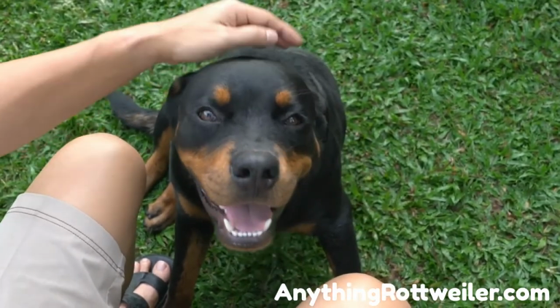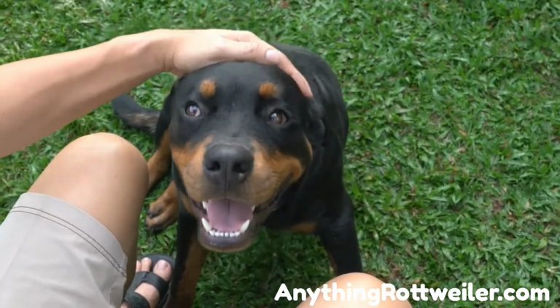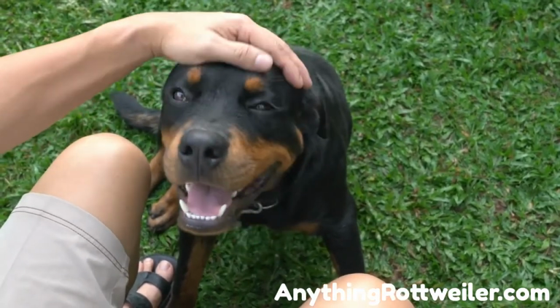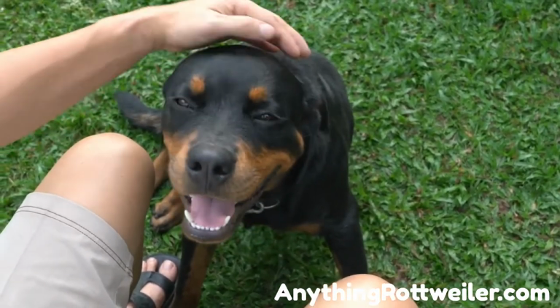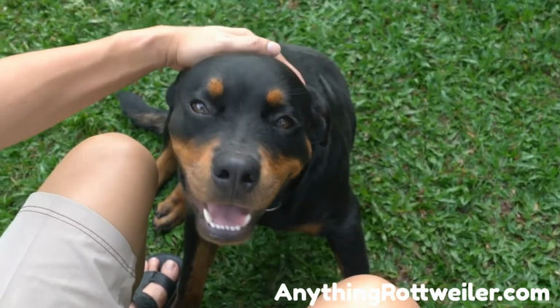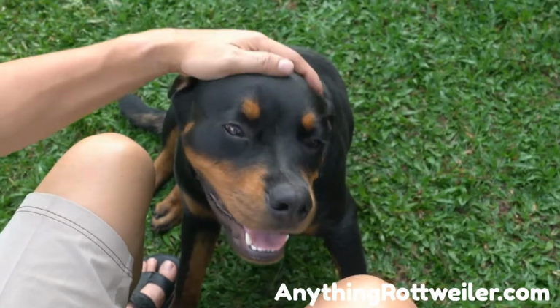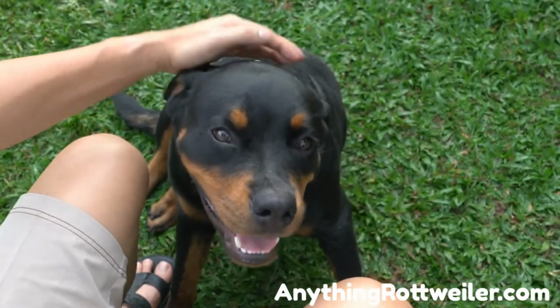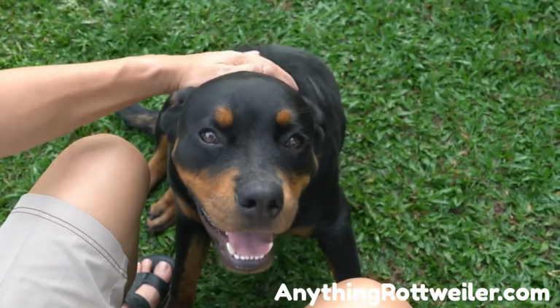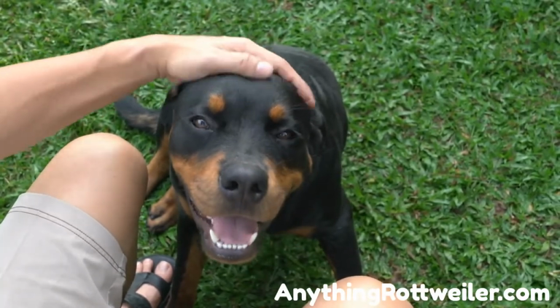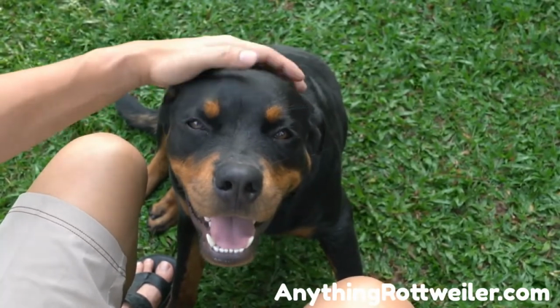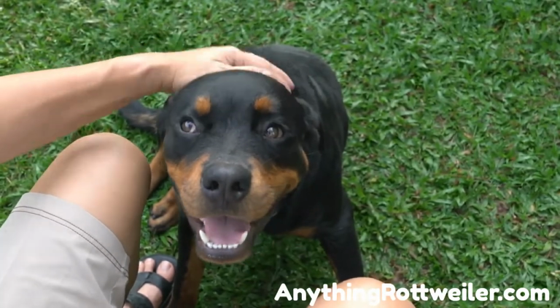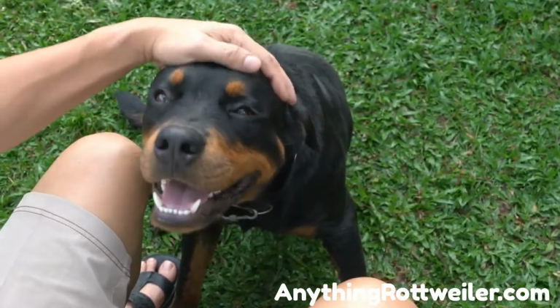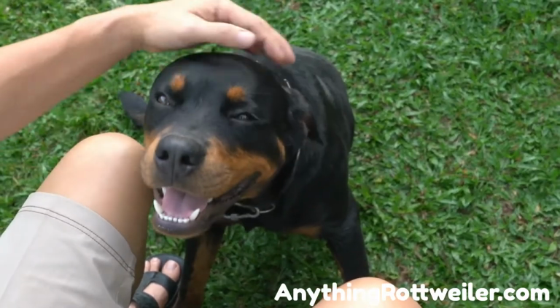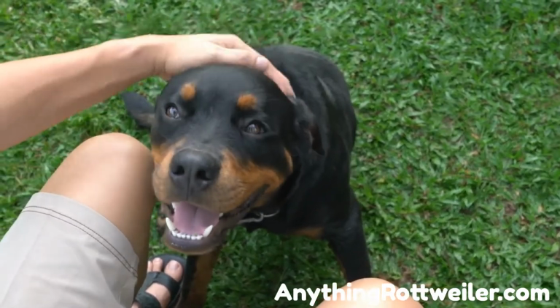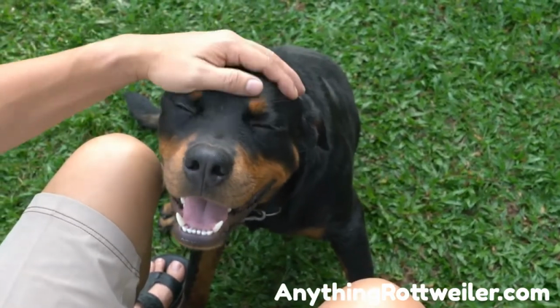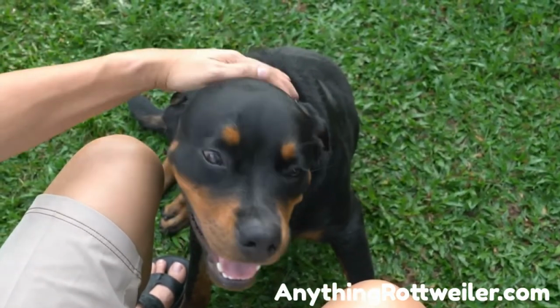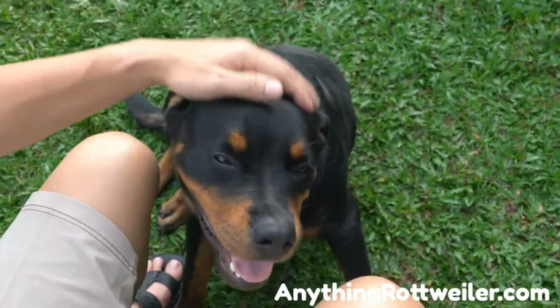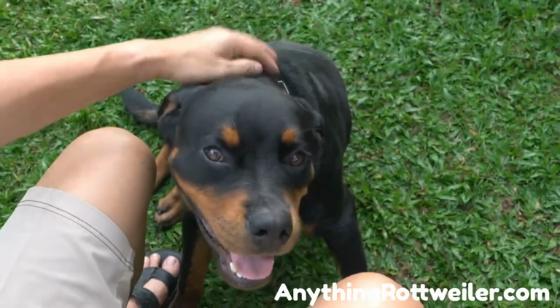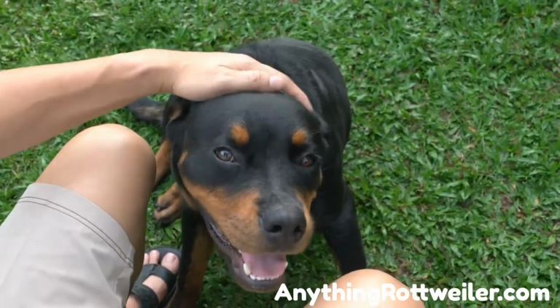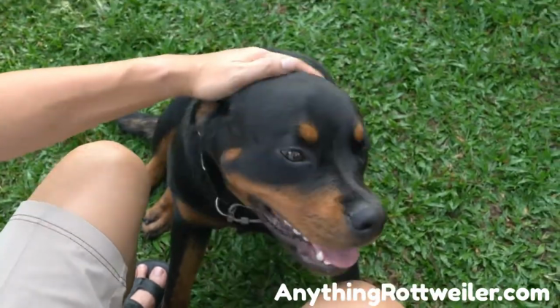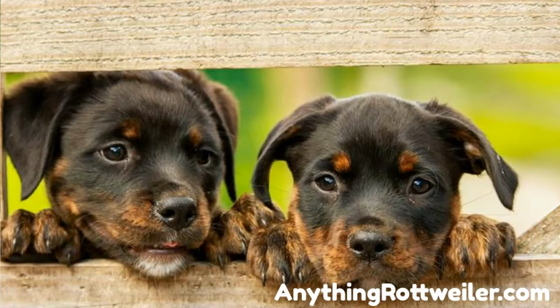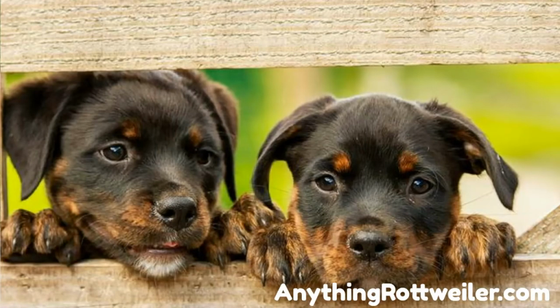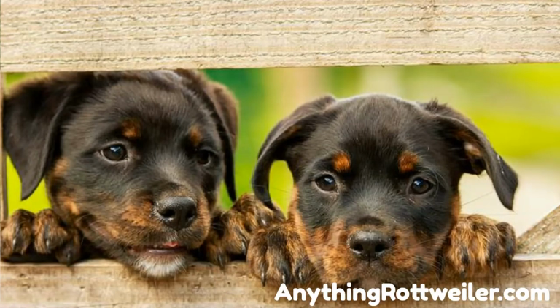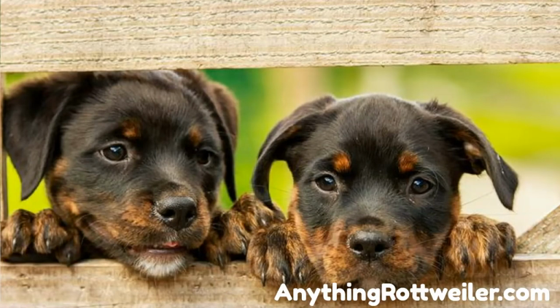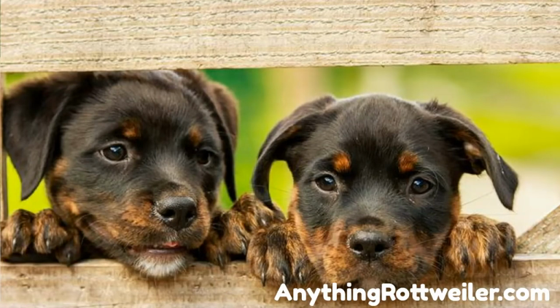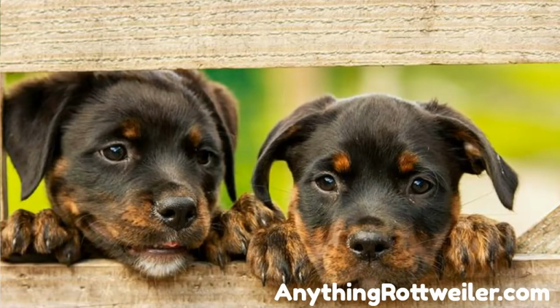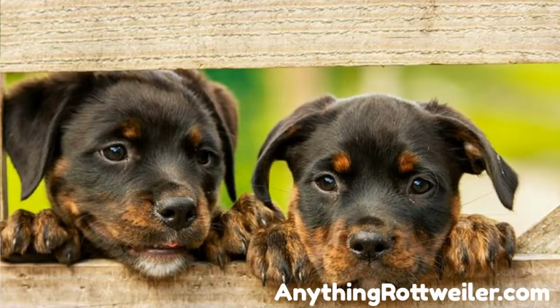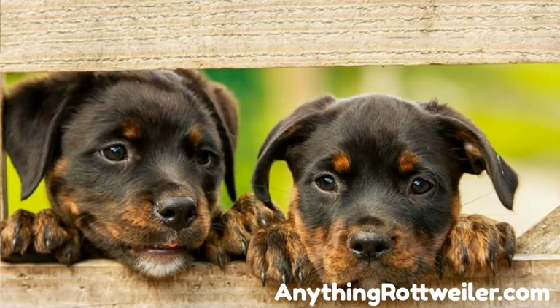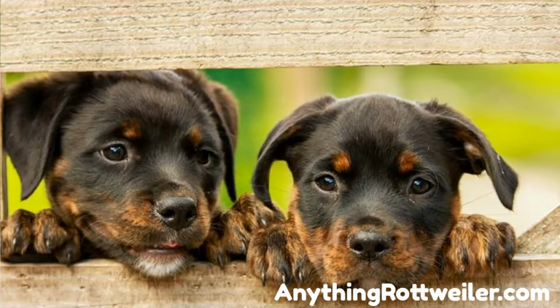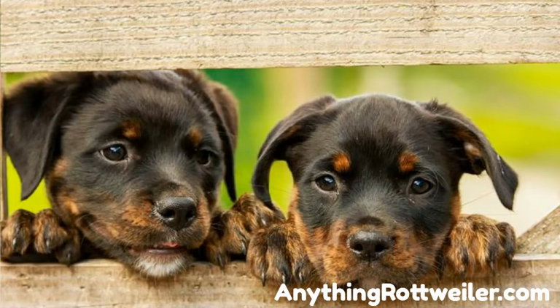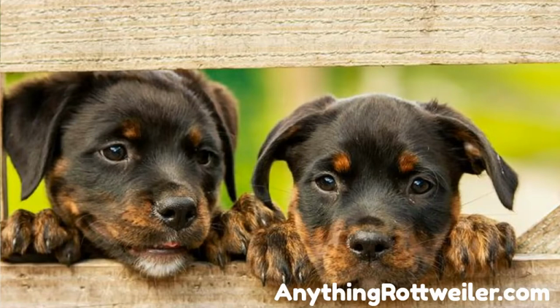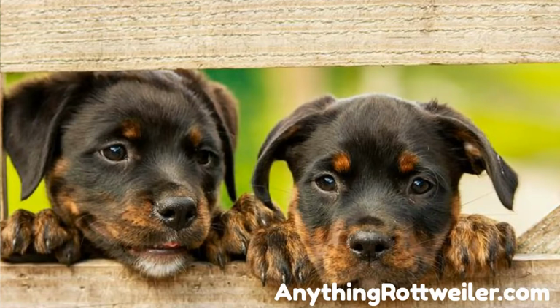Rottweiler puppy price: a young Rottweiler puppy typically costs between $1,500 and $2,500. Keep in mind that this is just the cost of acquiring your Rottweiler puppy and does not include any of the other supplies you will need to care for your new pup.